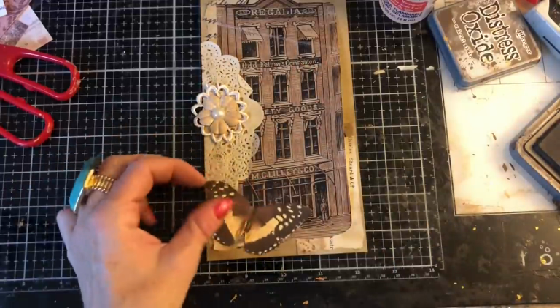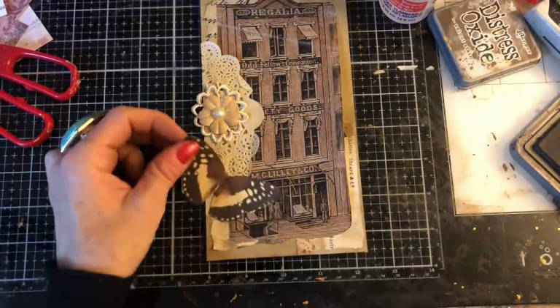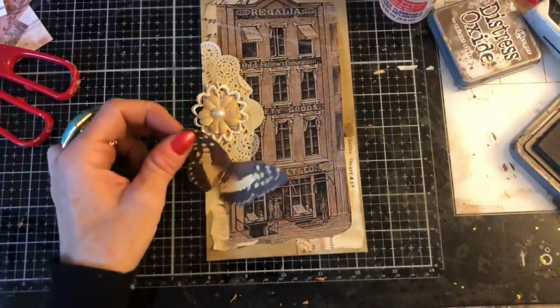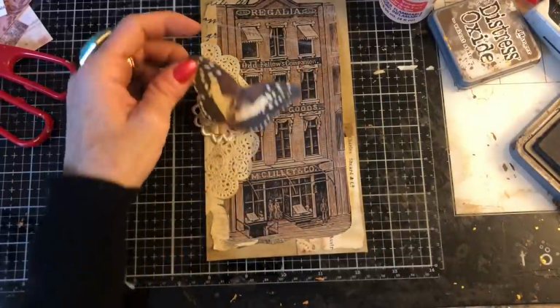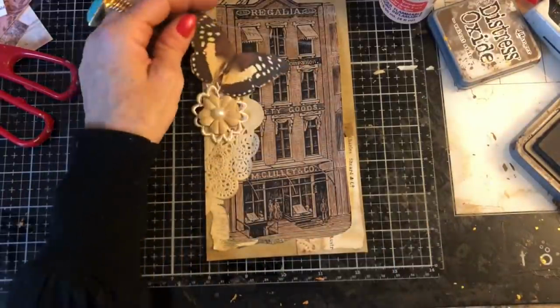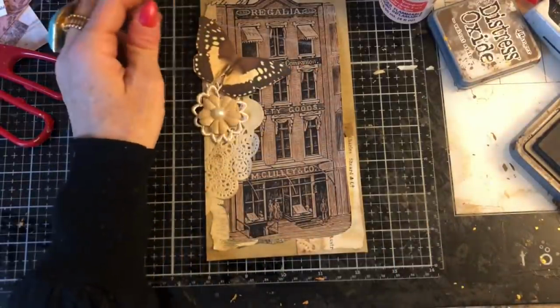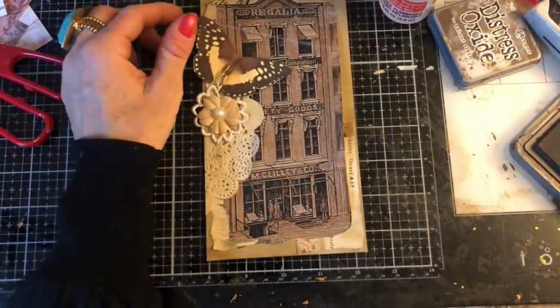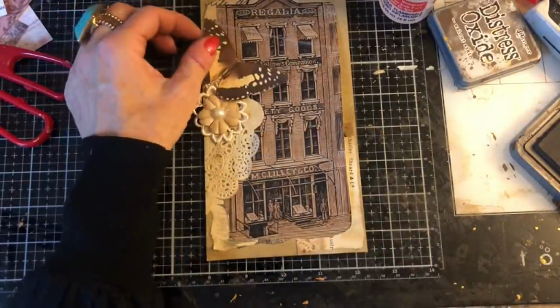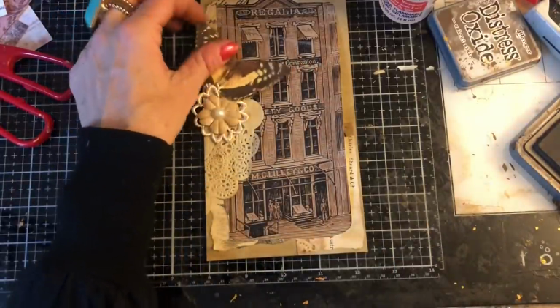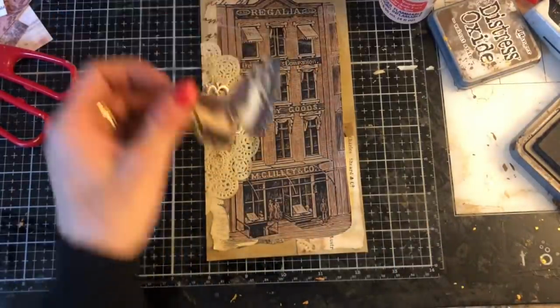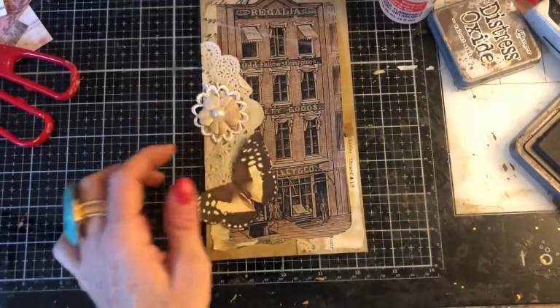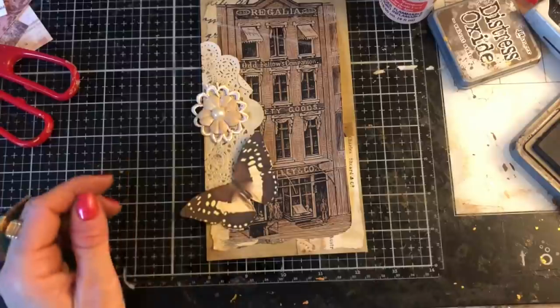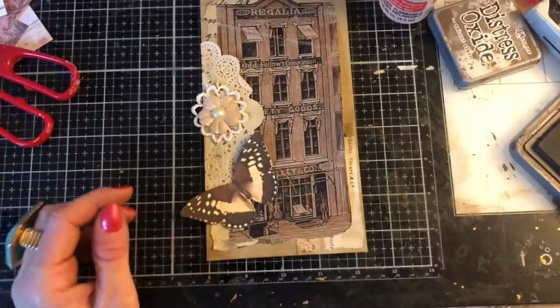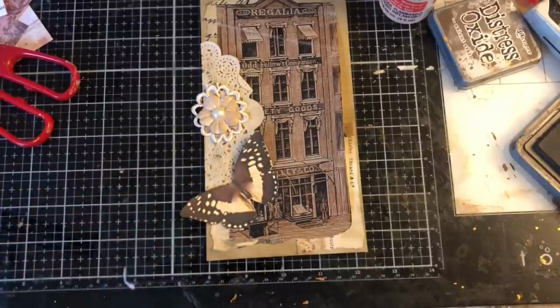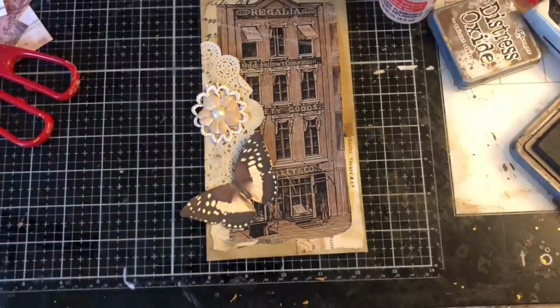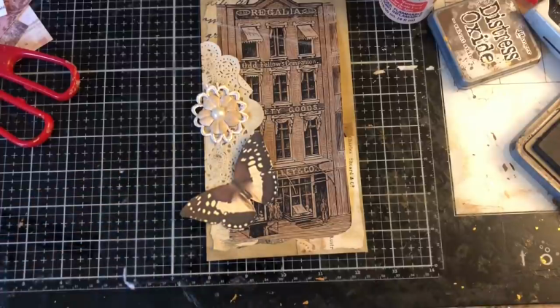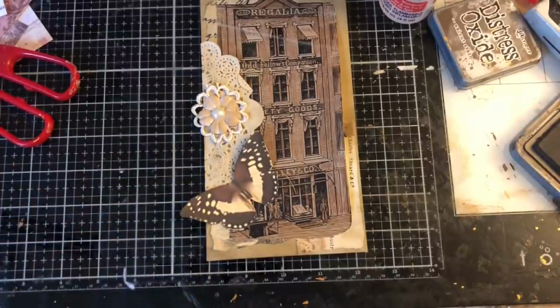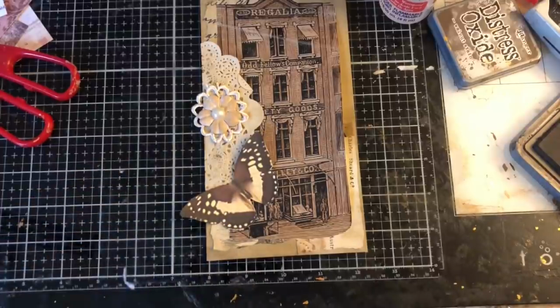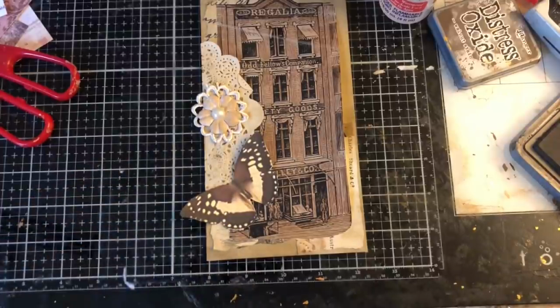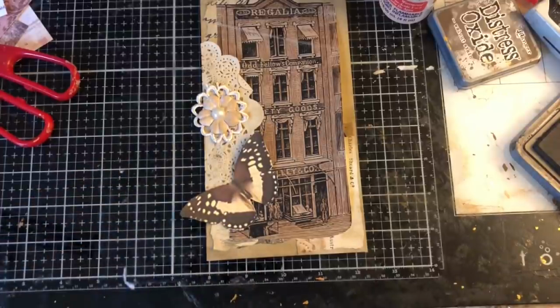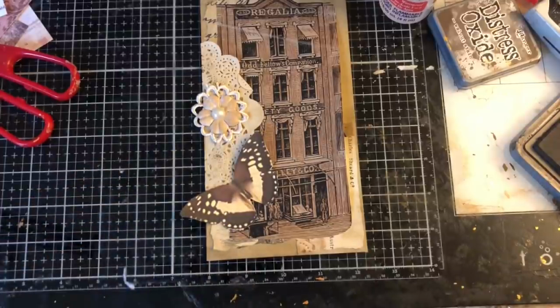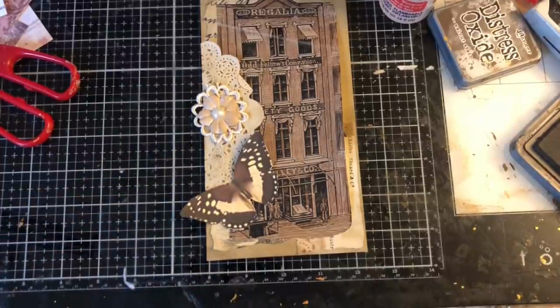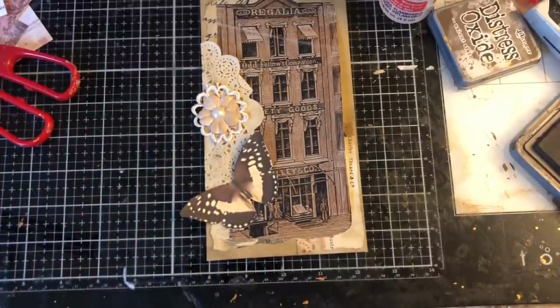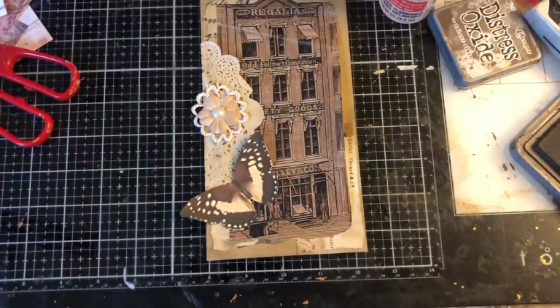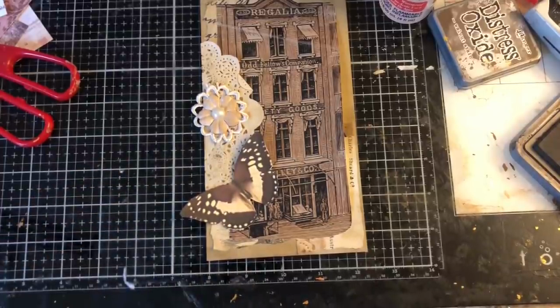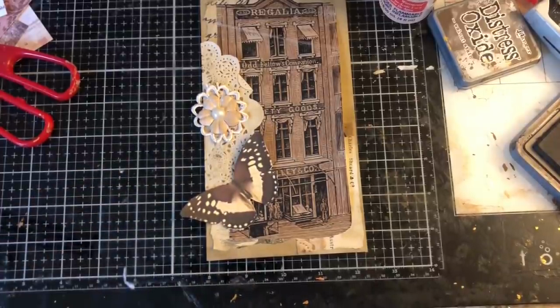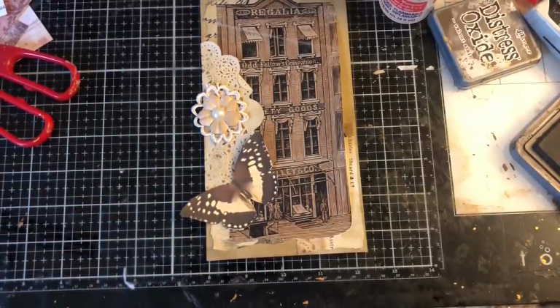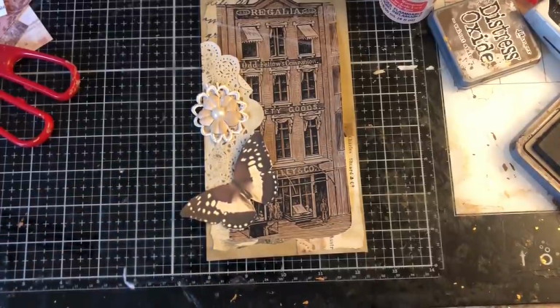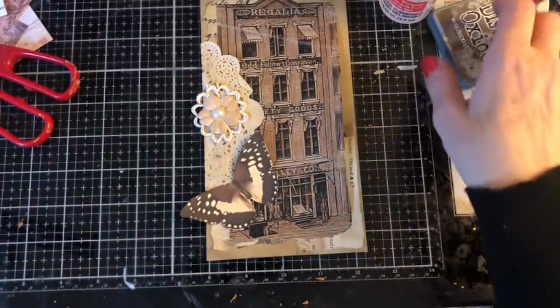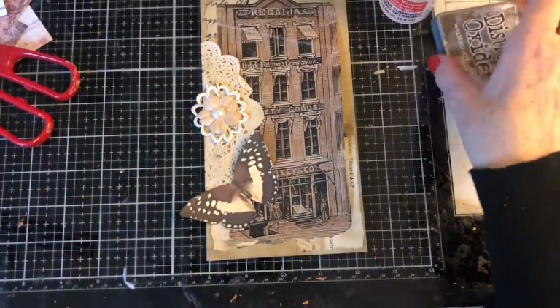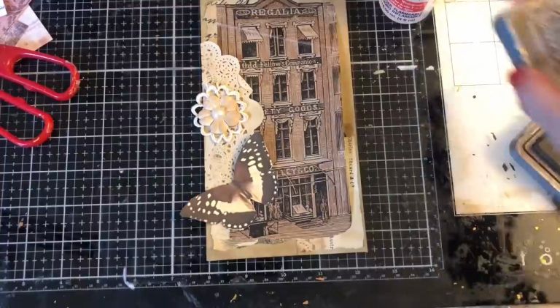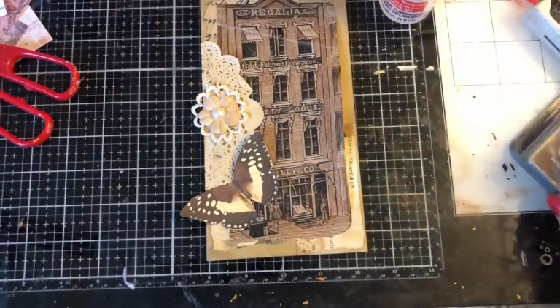I mean, we could have a butterfly. Slightly weird because the butterfly is like as big as the building, but hey — it could be just like one of those Marvel movies where you've got the building and then like a massive giant butterfly.